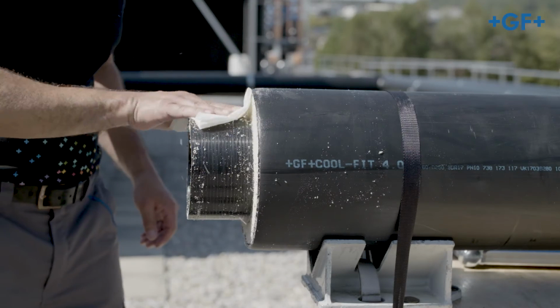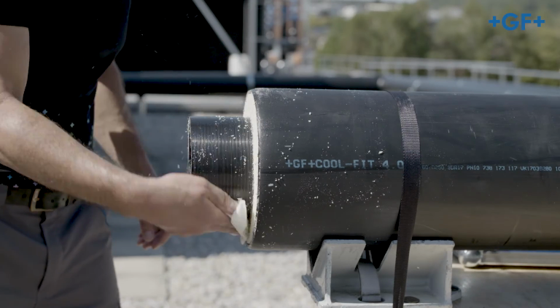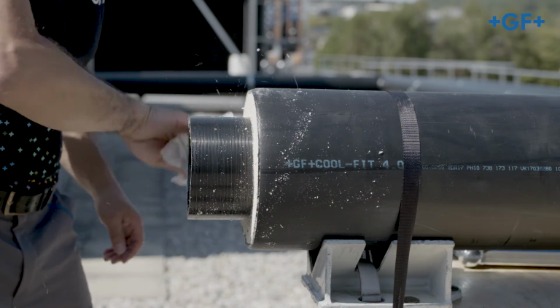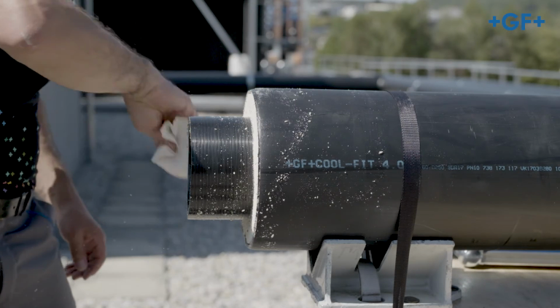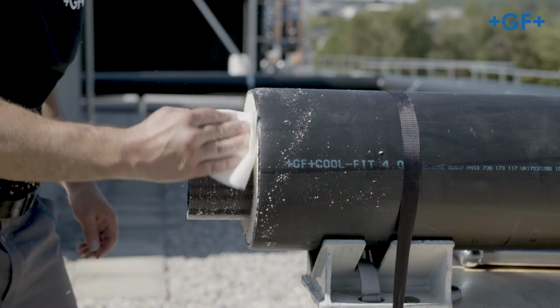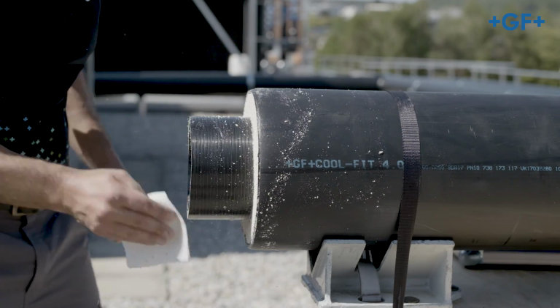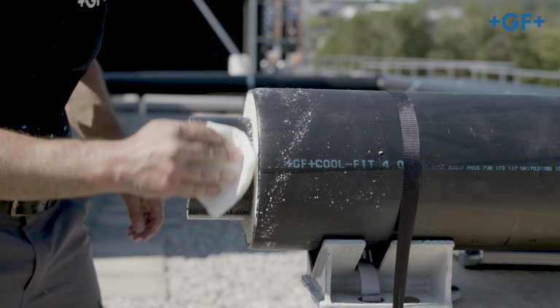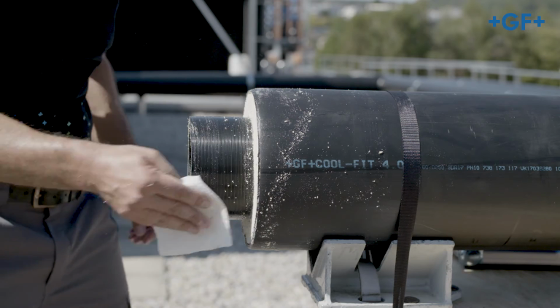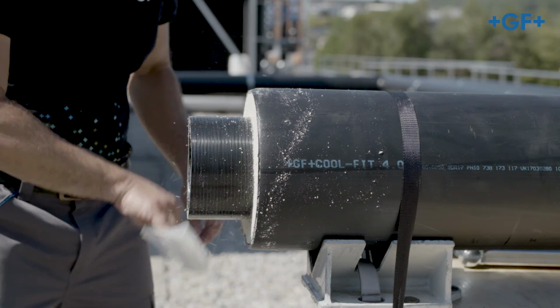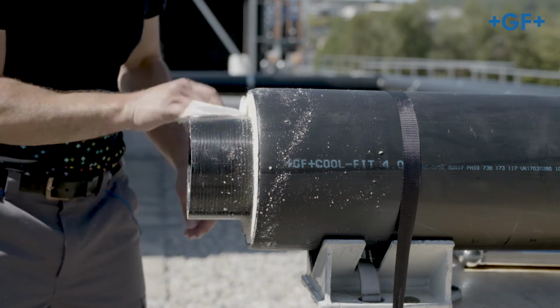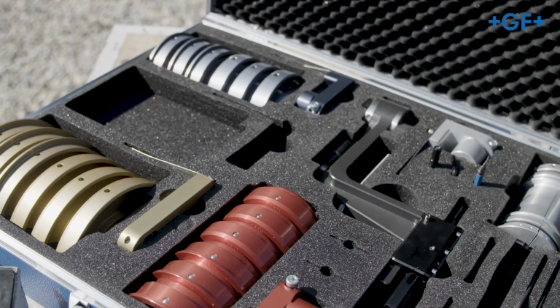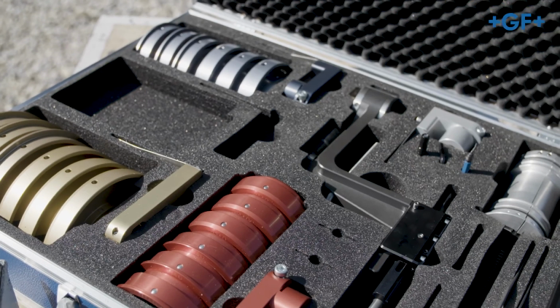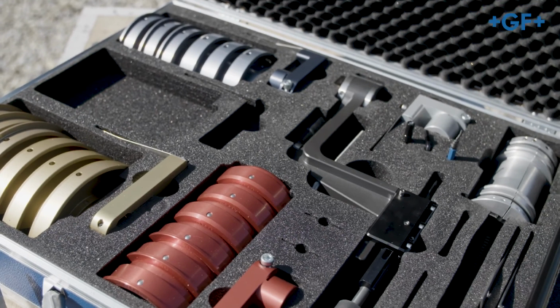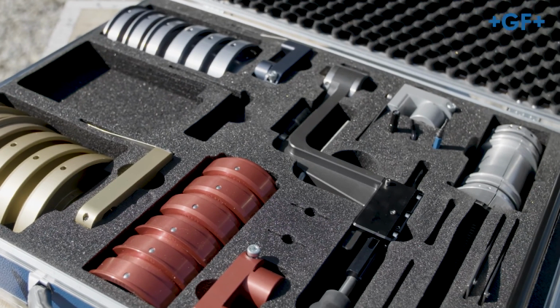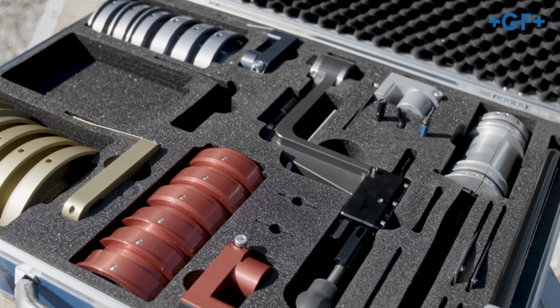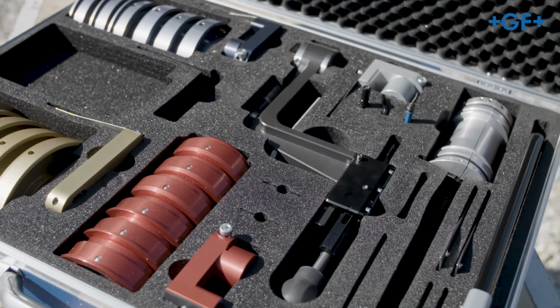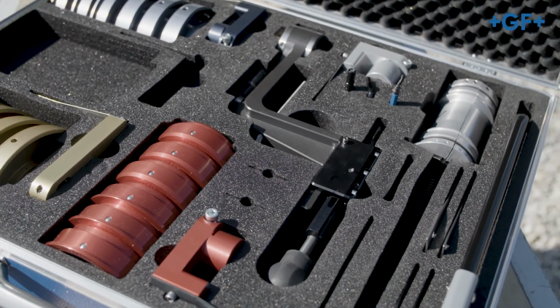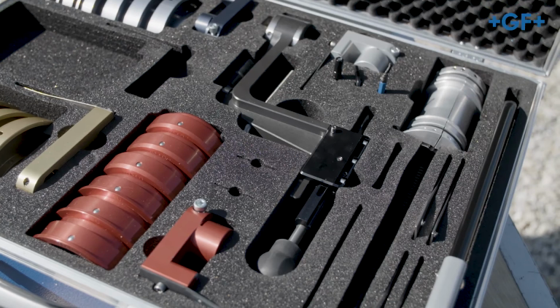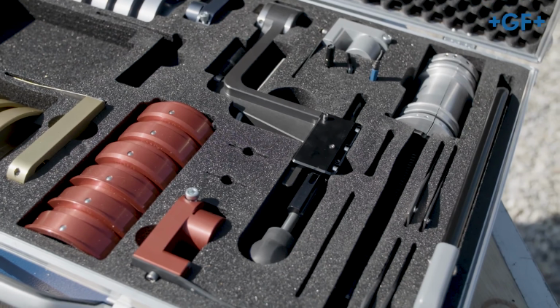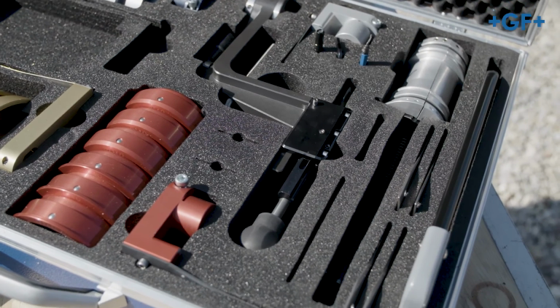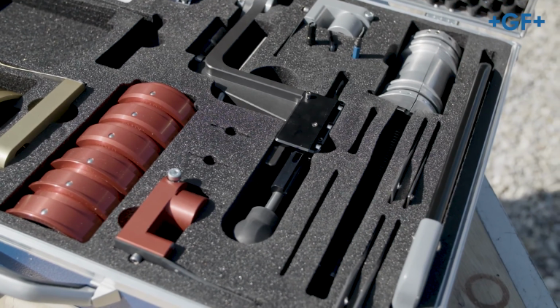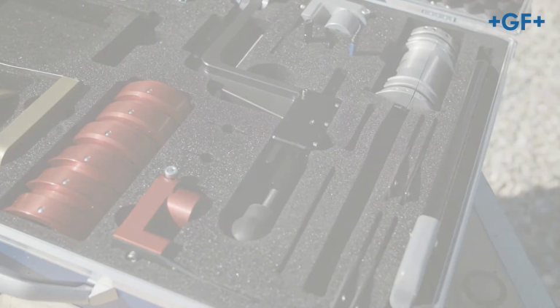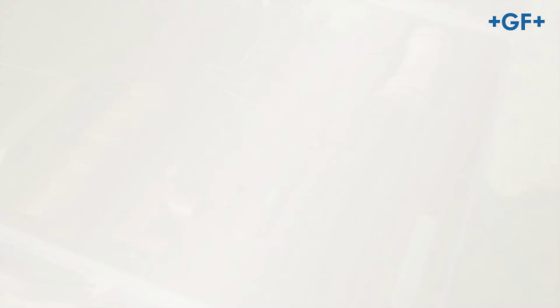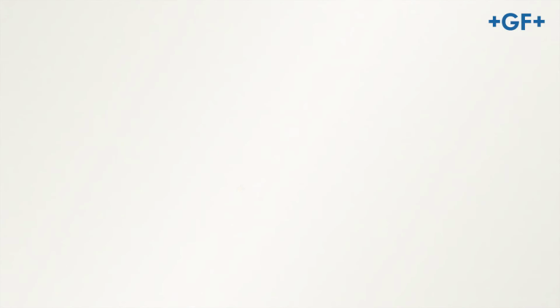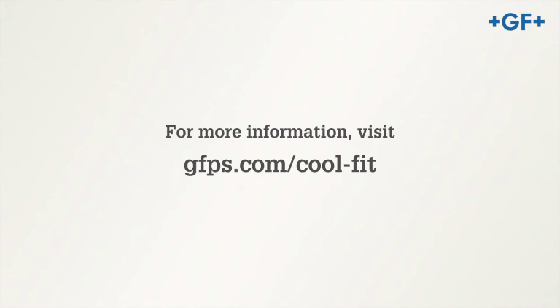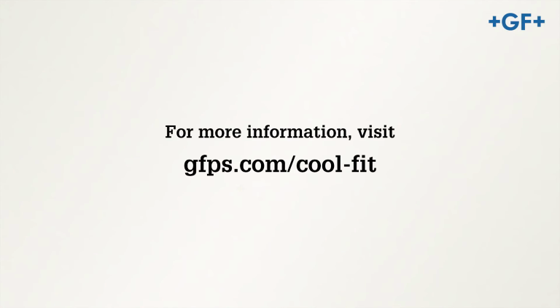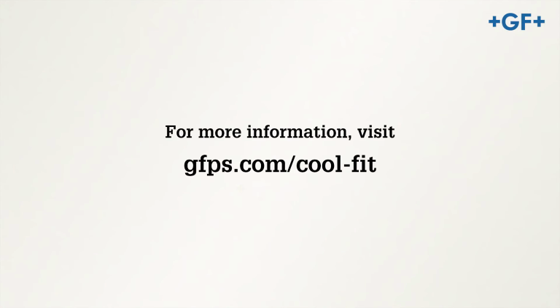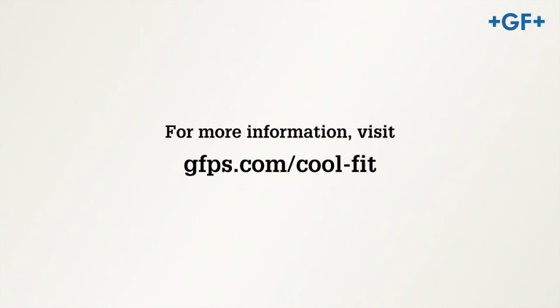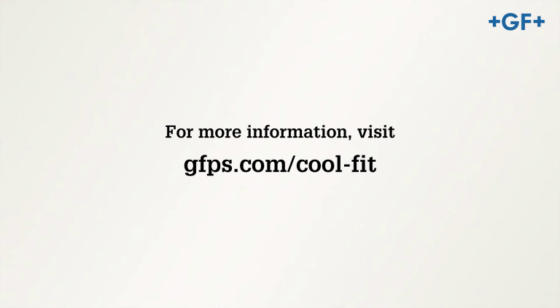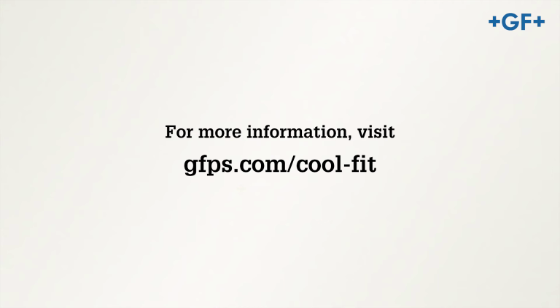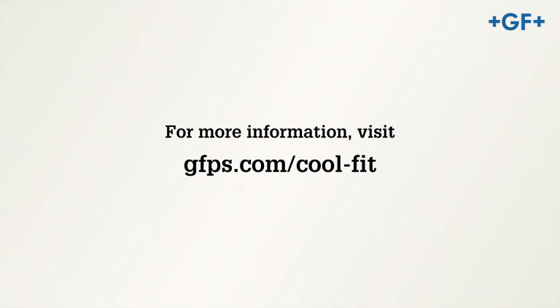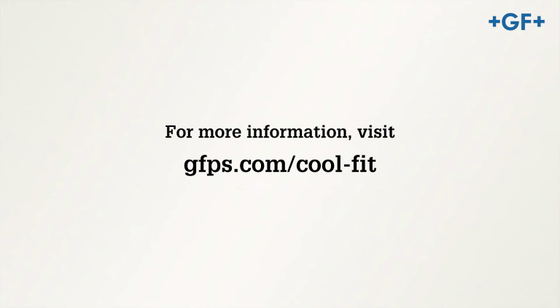GF Piping Systems supports you in all phases of your project. Talk with our experts at any time if needed. Further information can be found at gfps.com/coolfit.